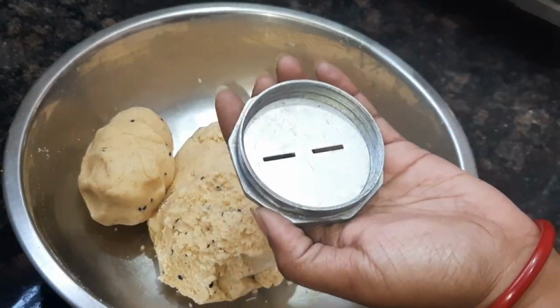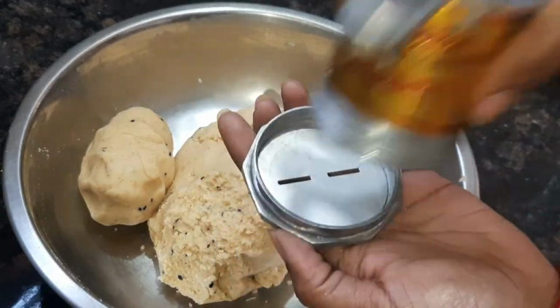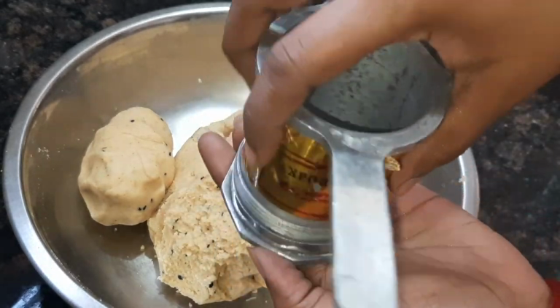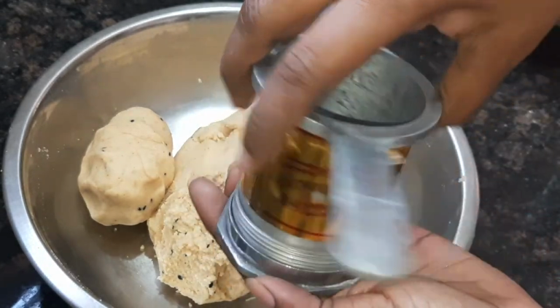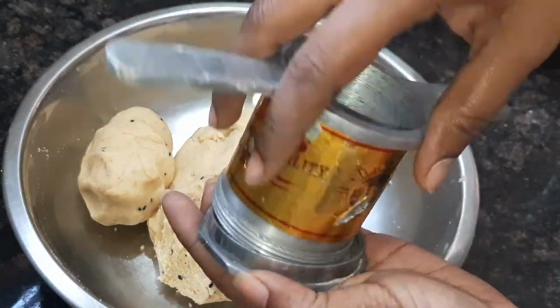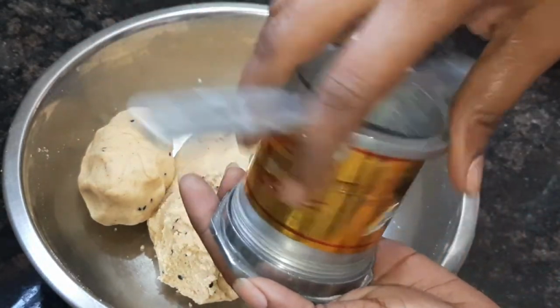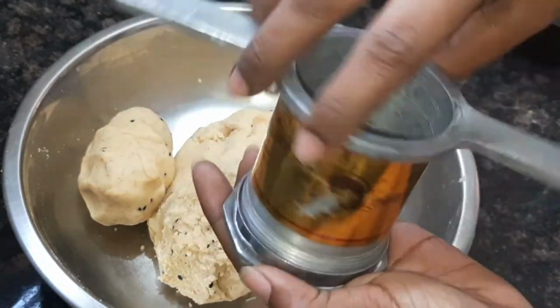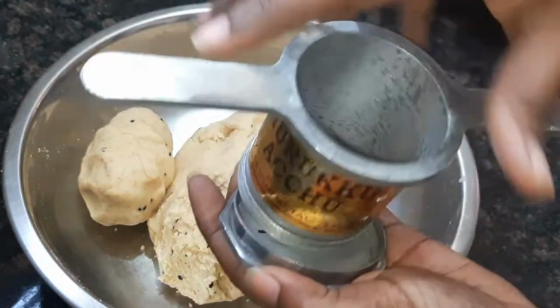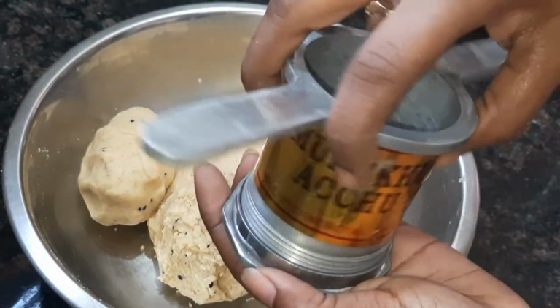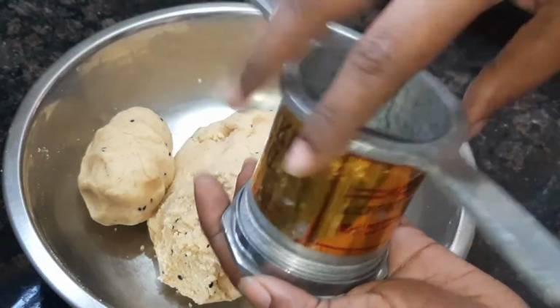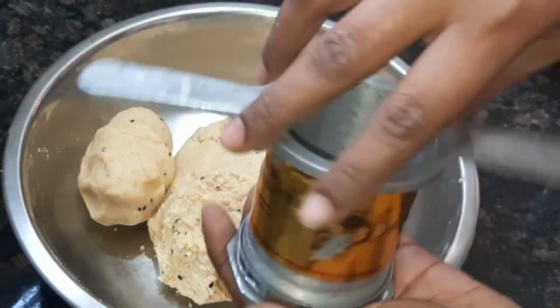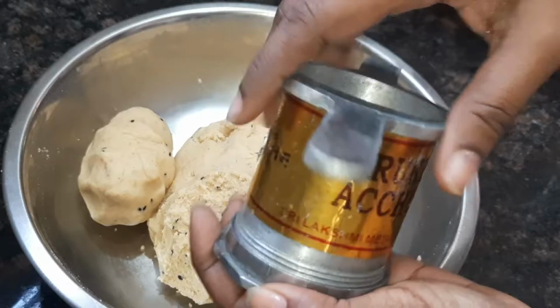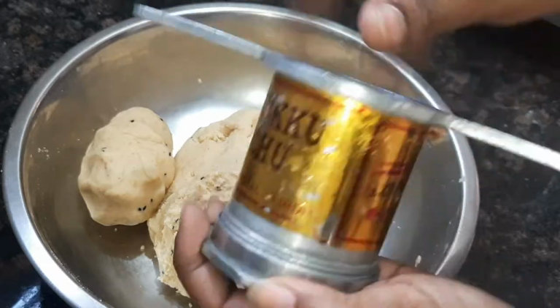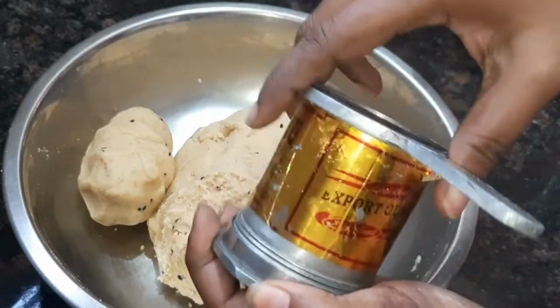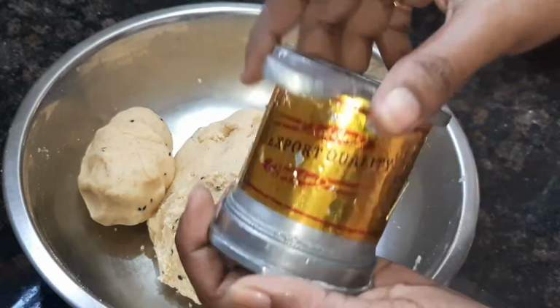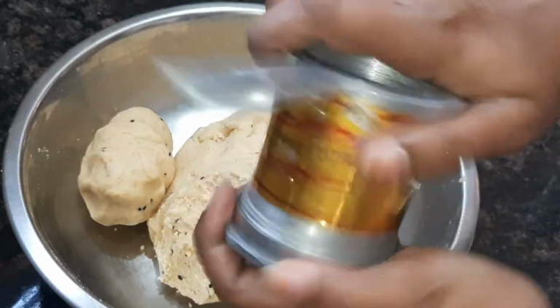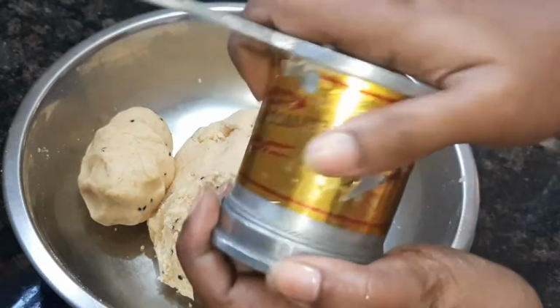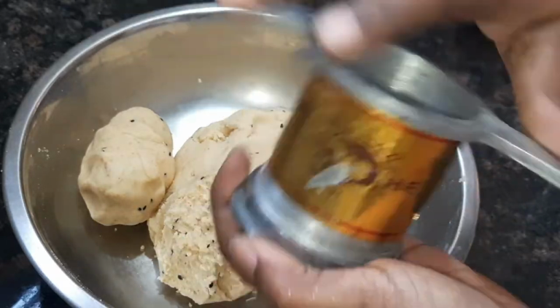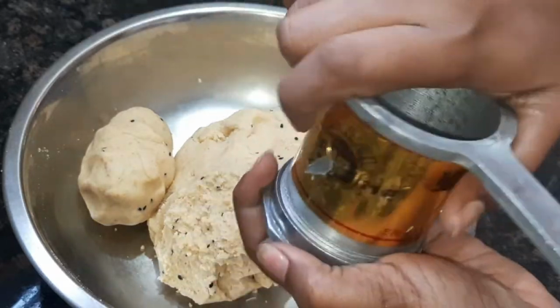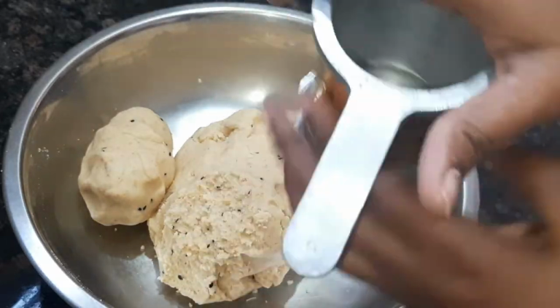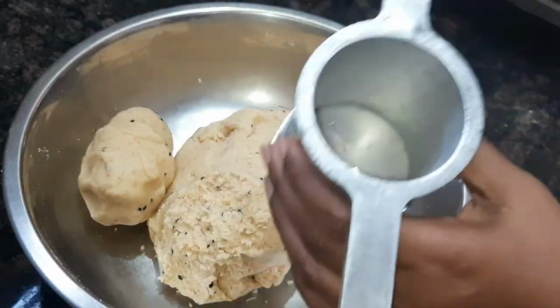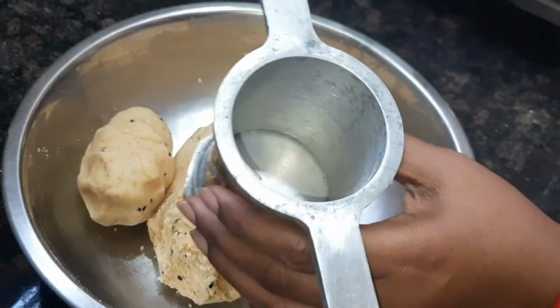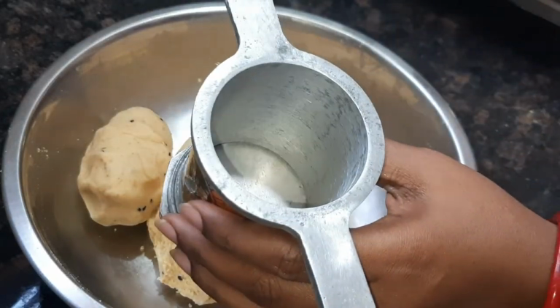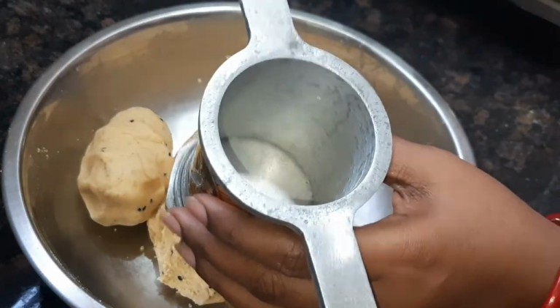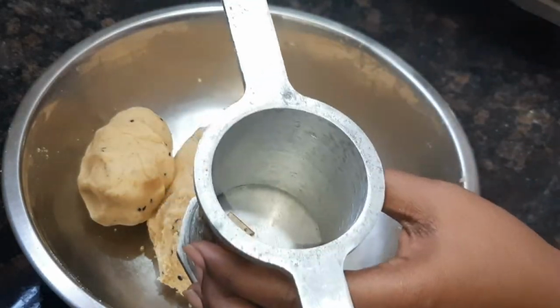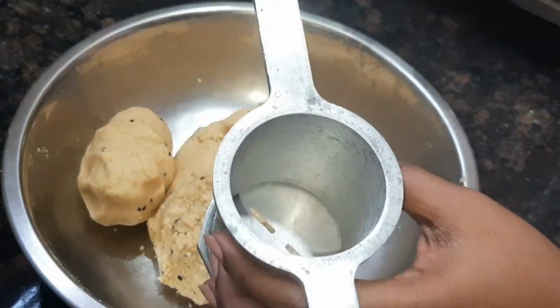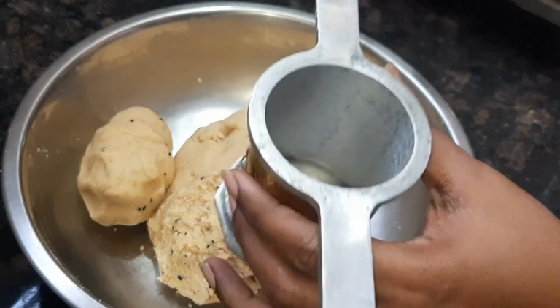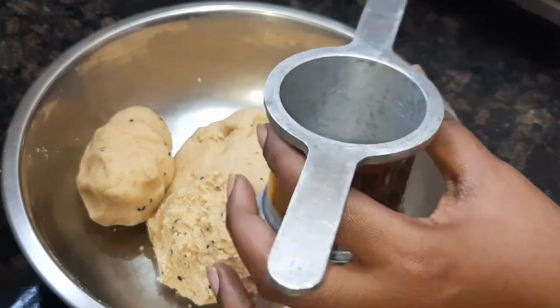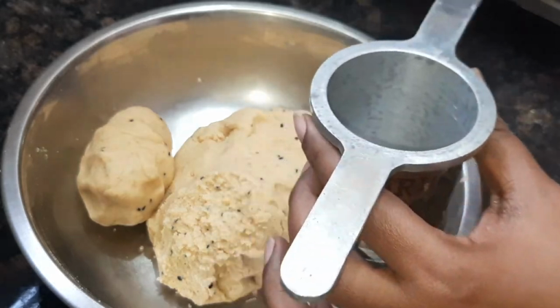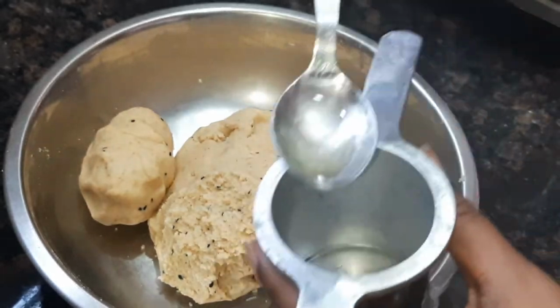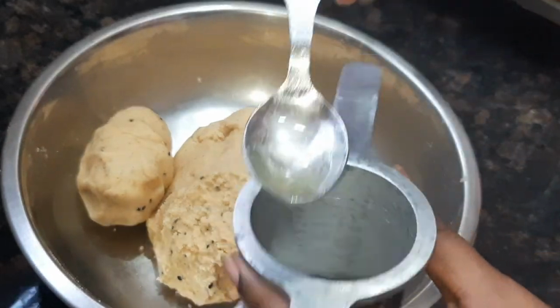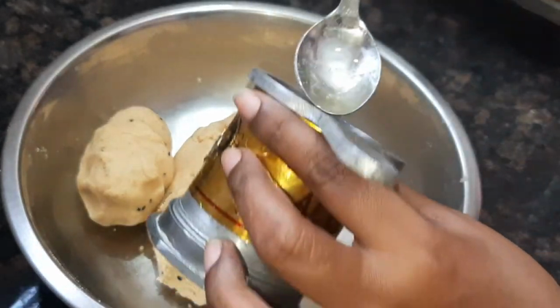I will put a ribbon on the top and a little oil on the top.